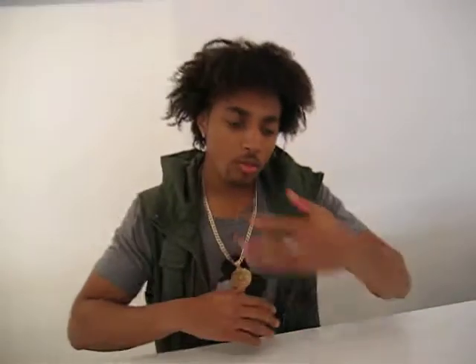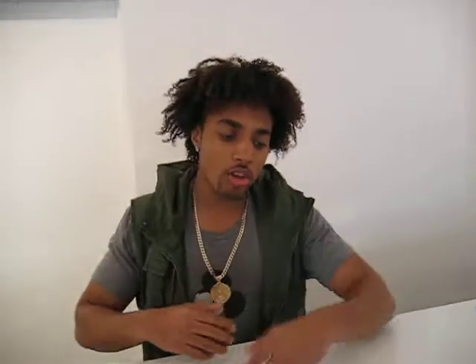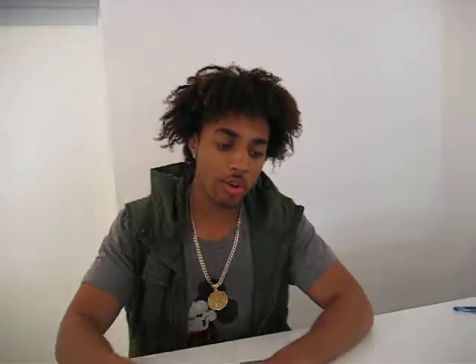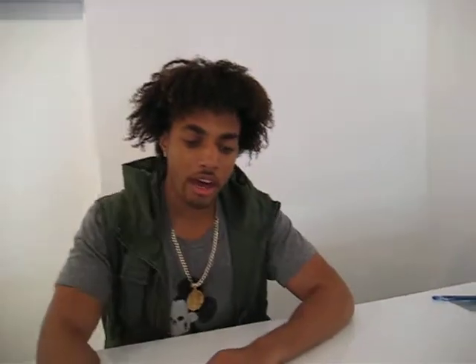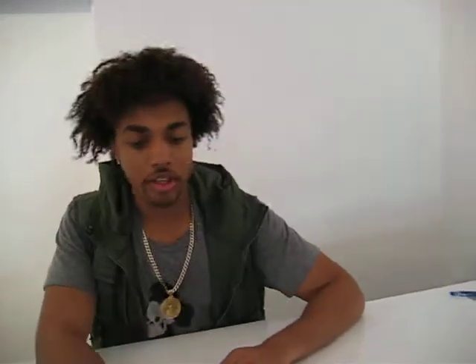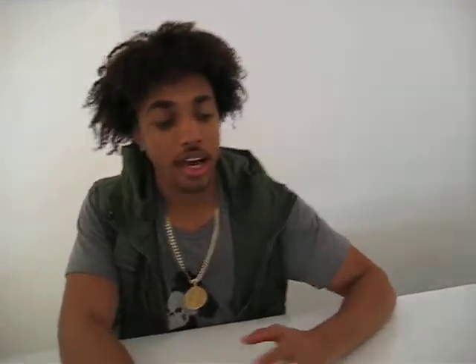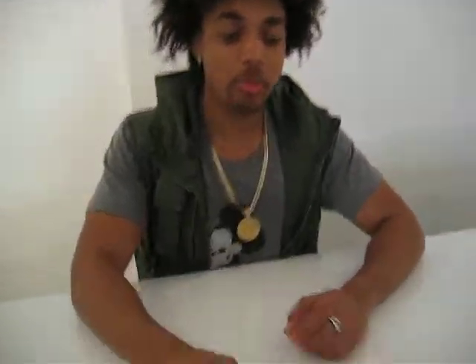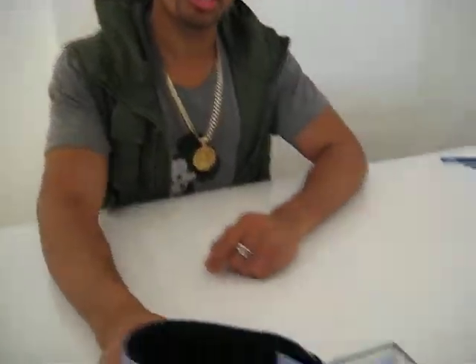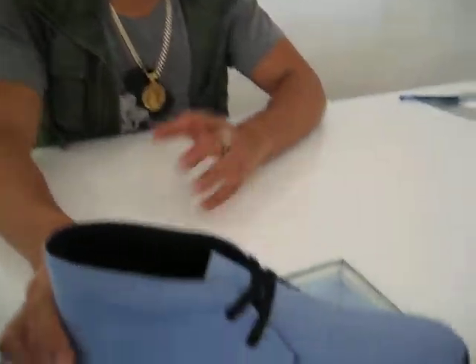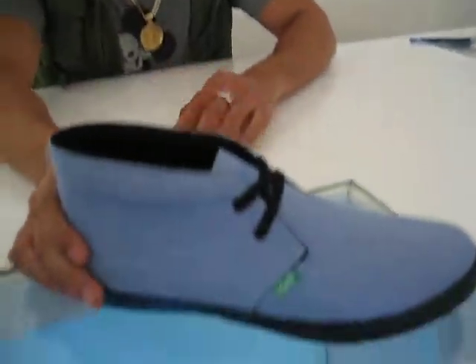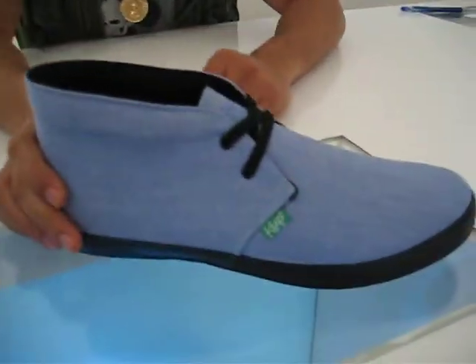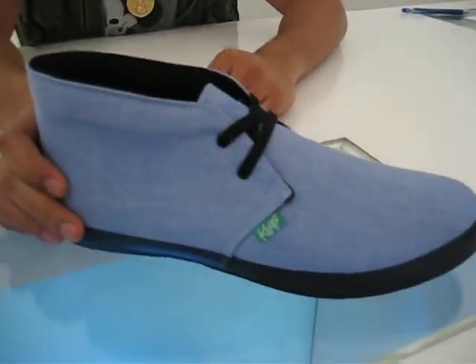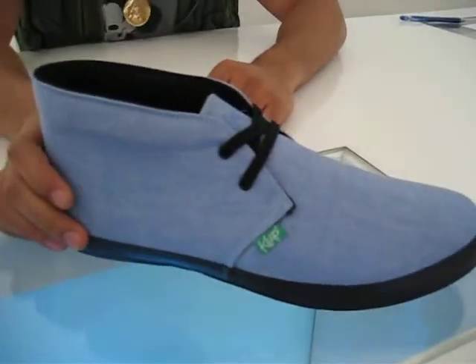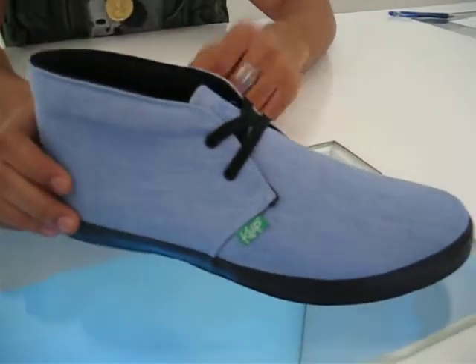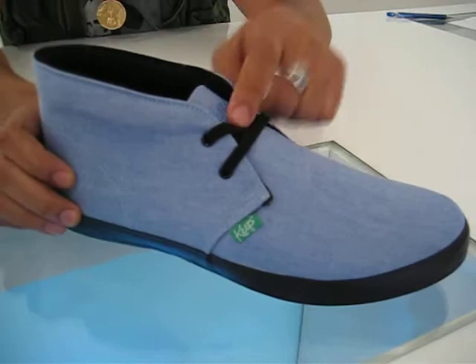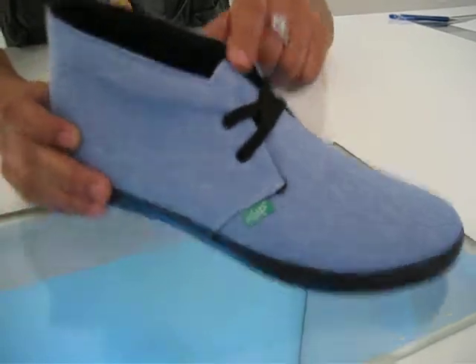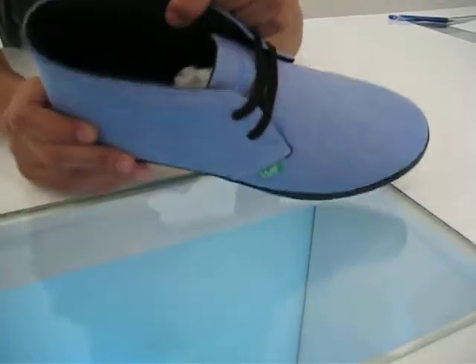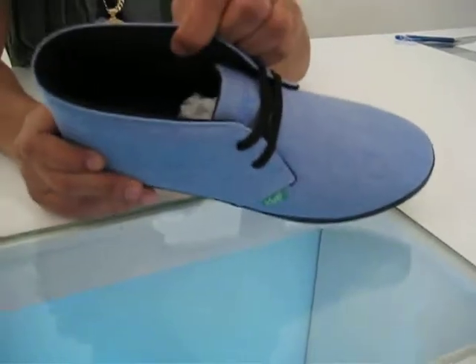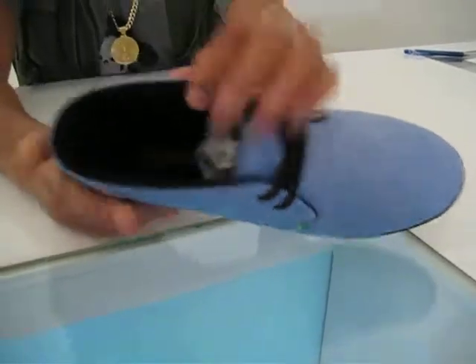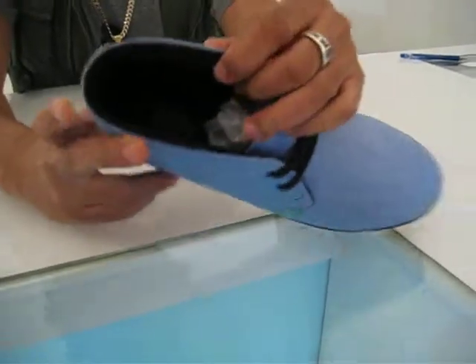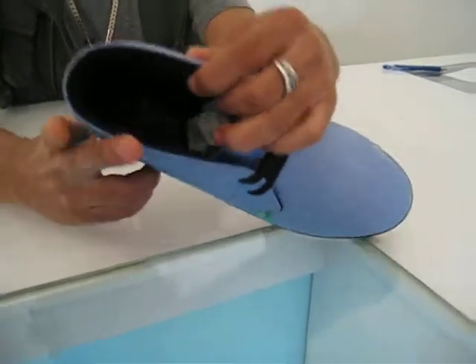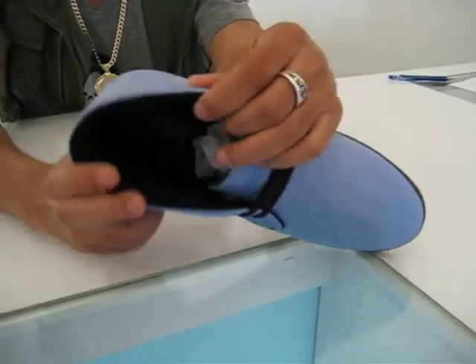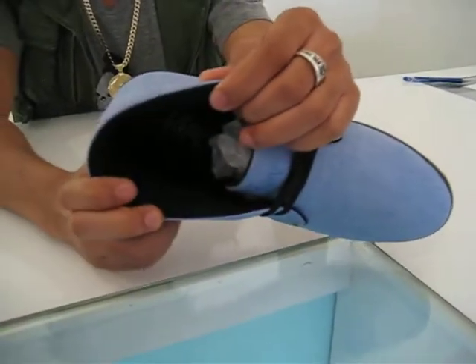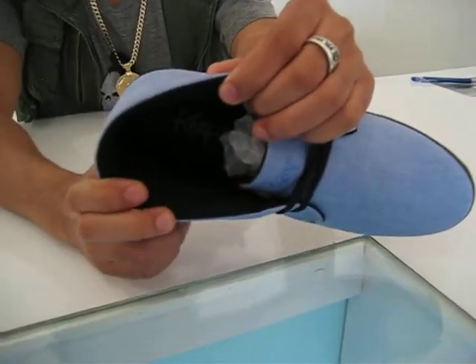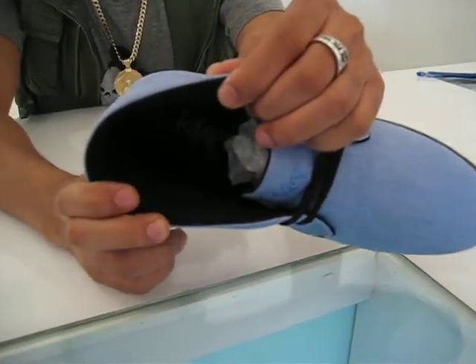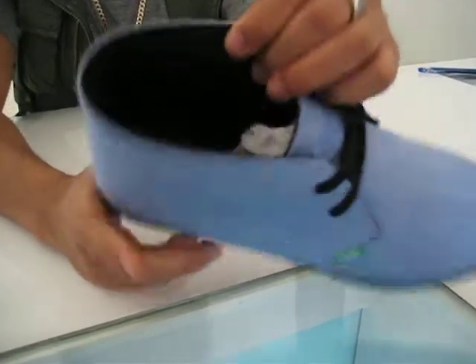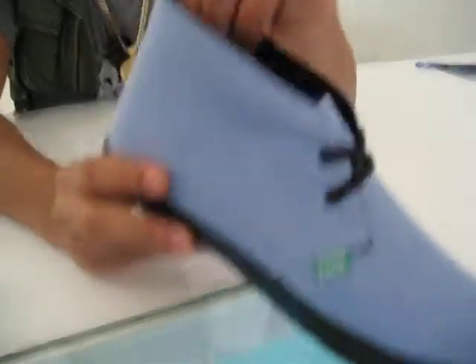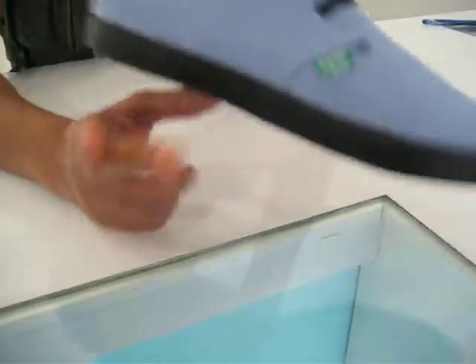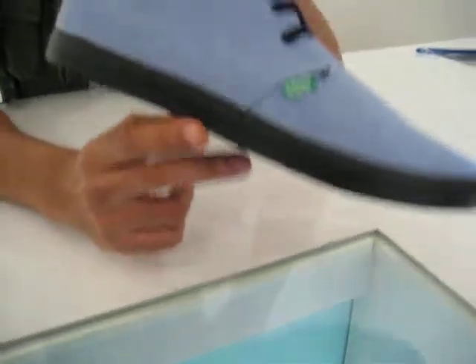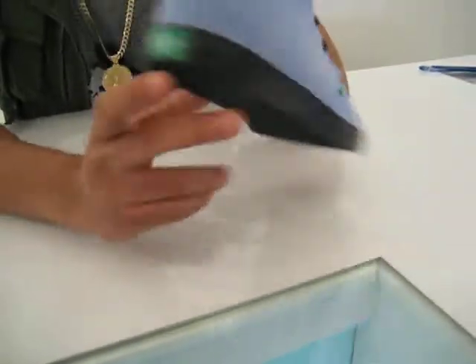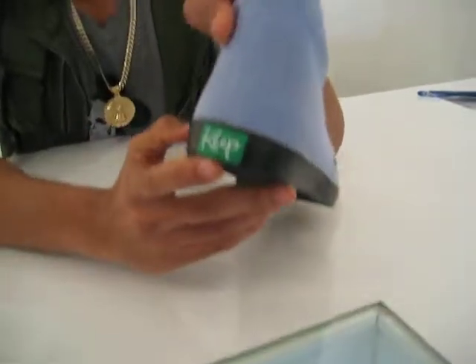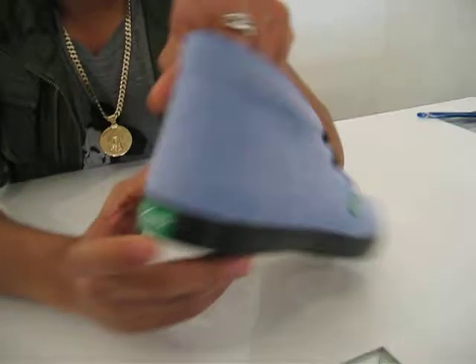Moving along we have the sky blue chukka mids. These are really dope too — they come with black laces, black interior, a little bit different on the inside but still very comfortable. Nice black sole, Keep it on the back.